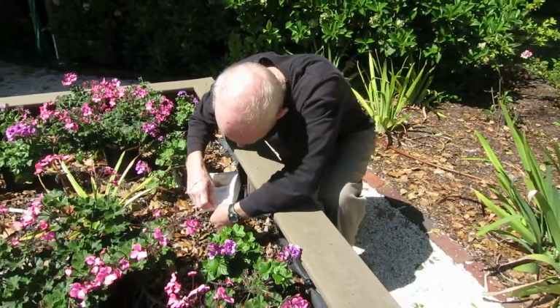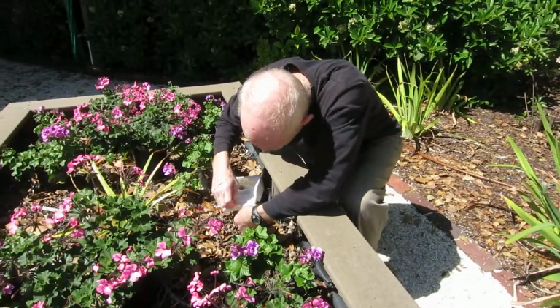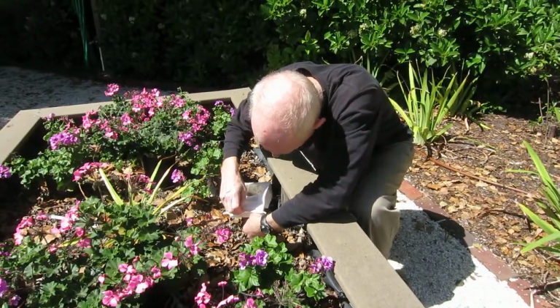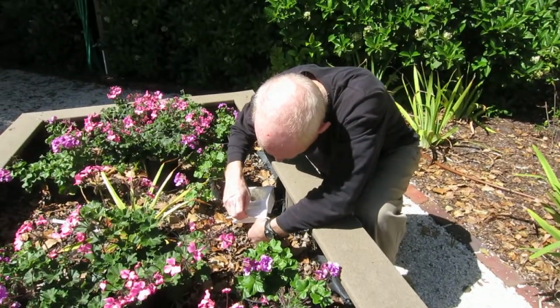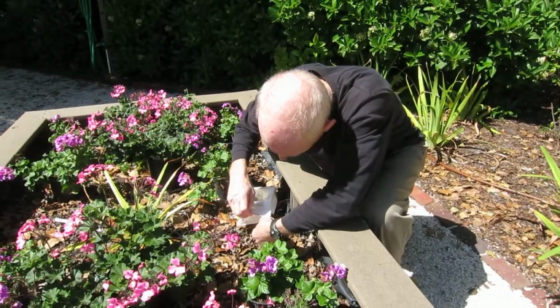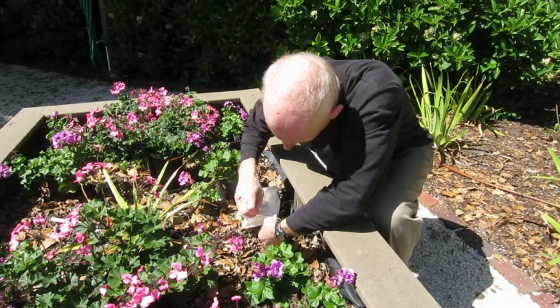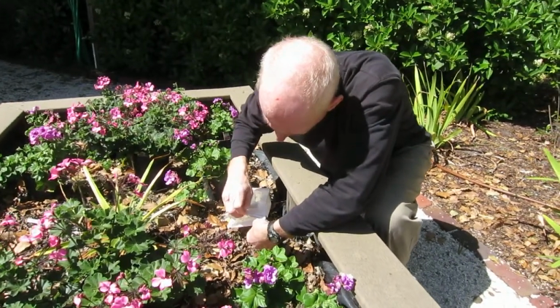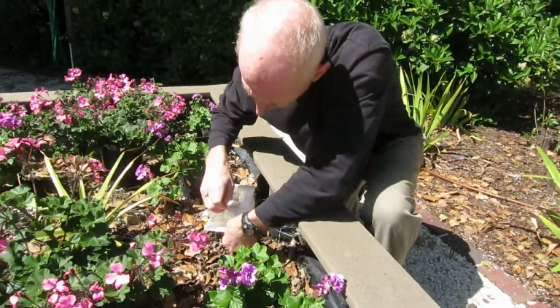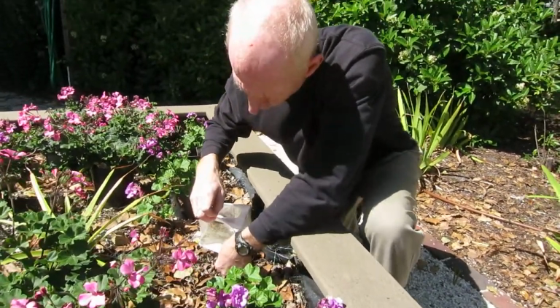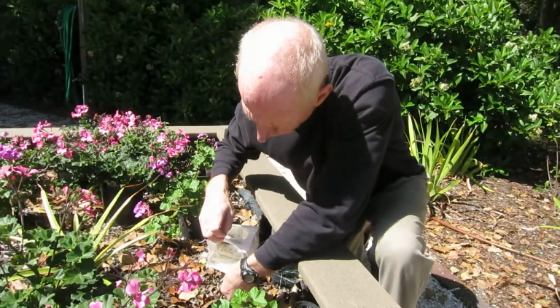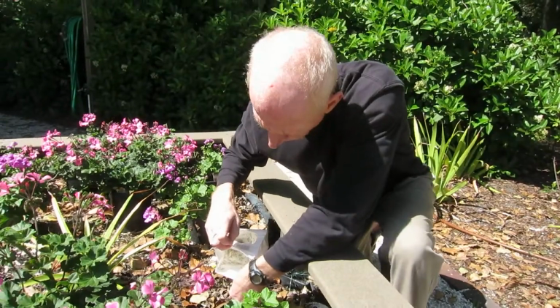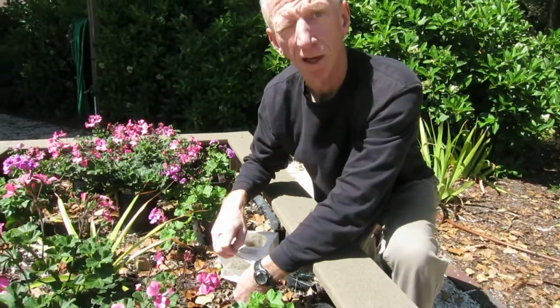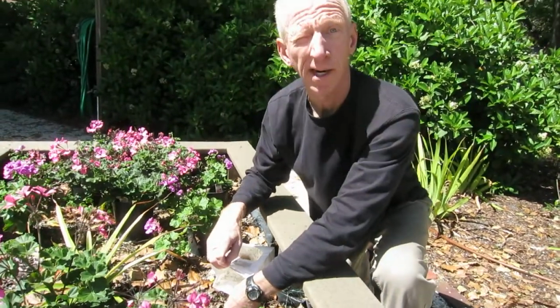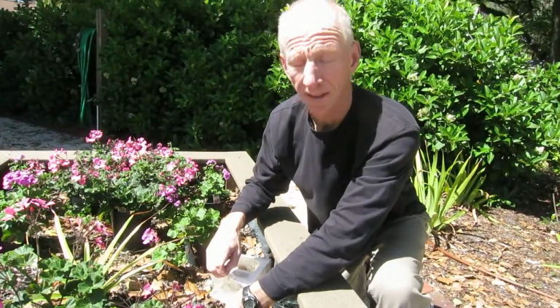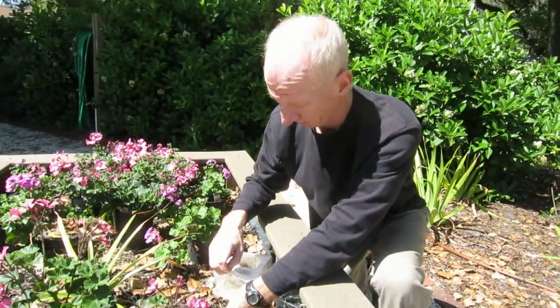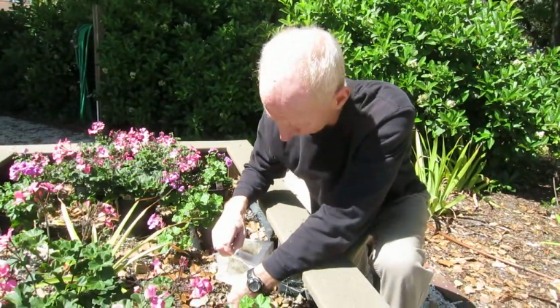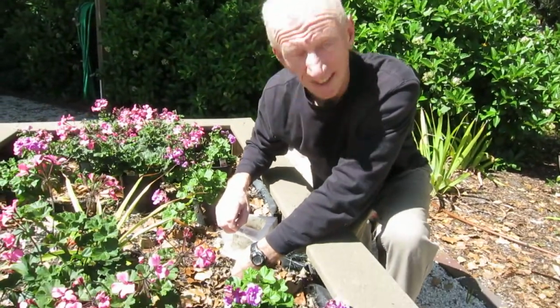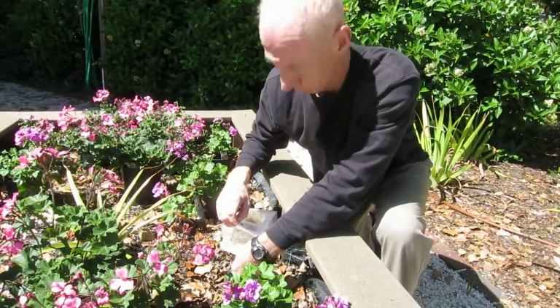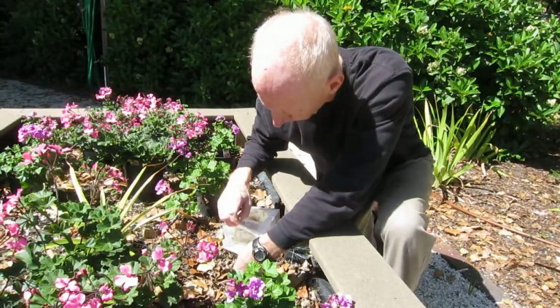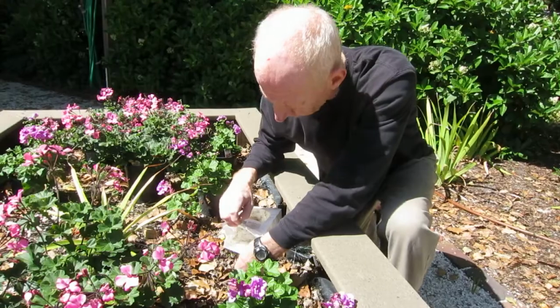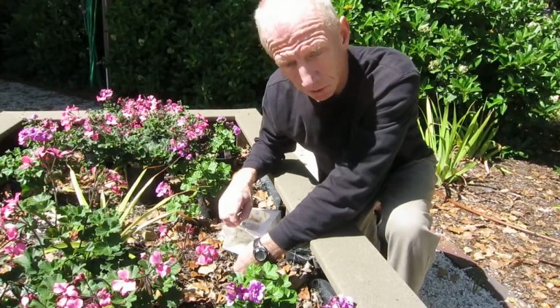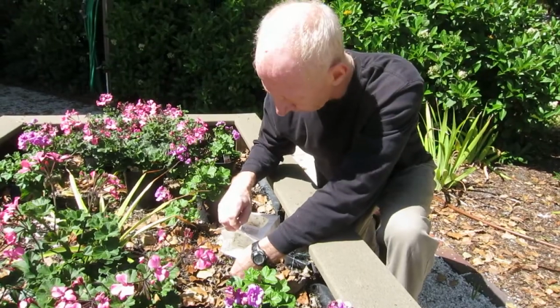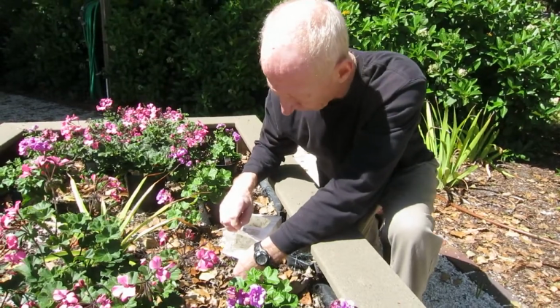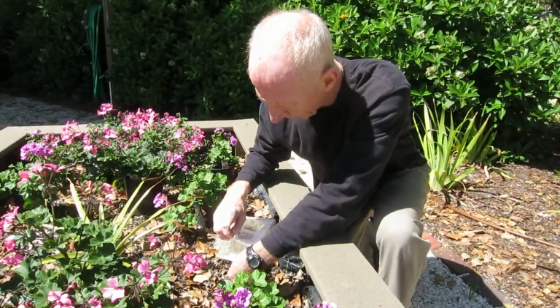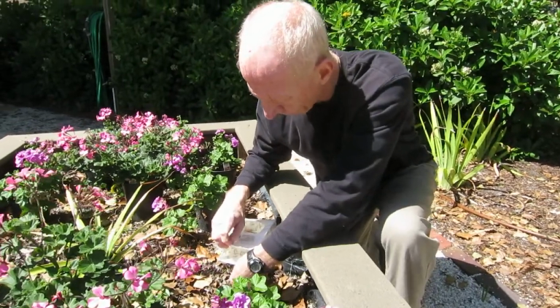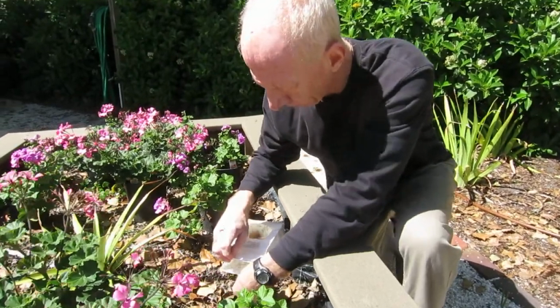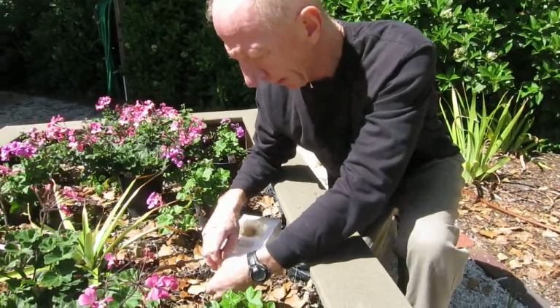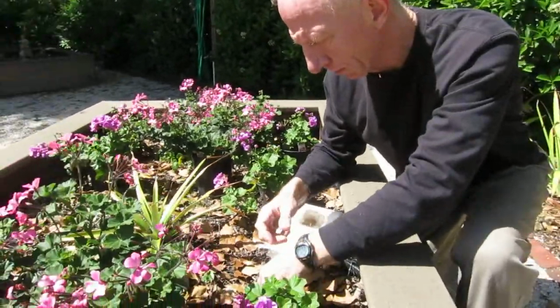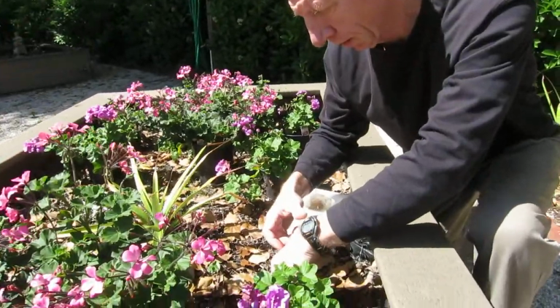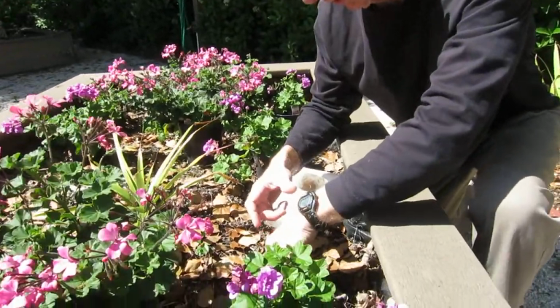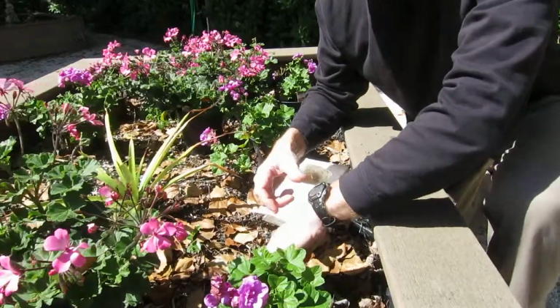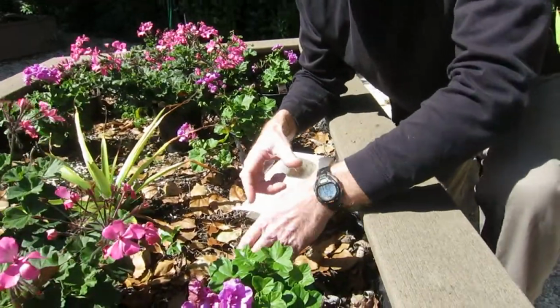Bill, what are we doing here? We're releasing our family of praying mantises. About 200 of them have just hatched from the egg and they think I'm their father.